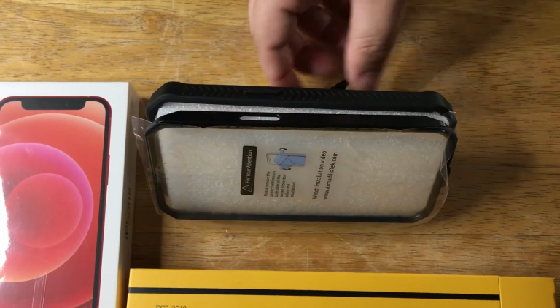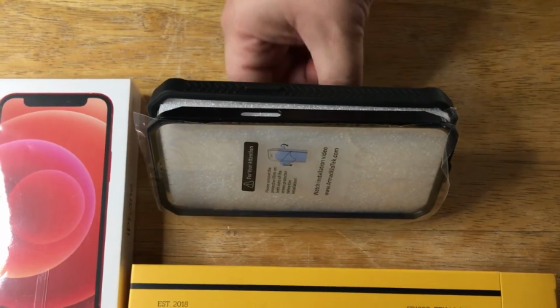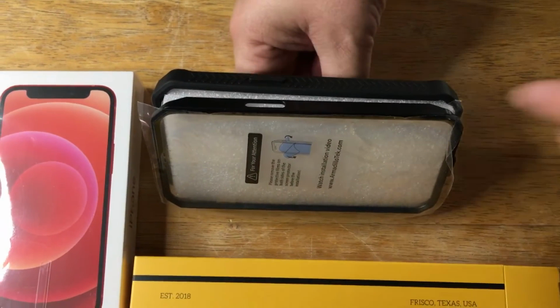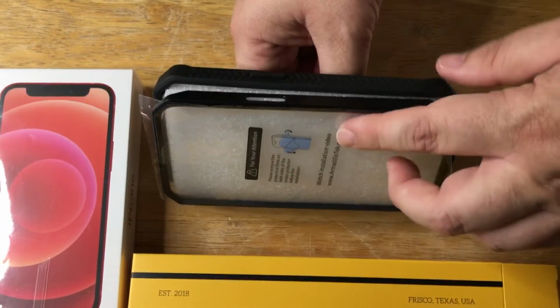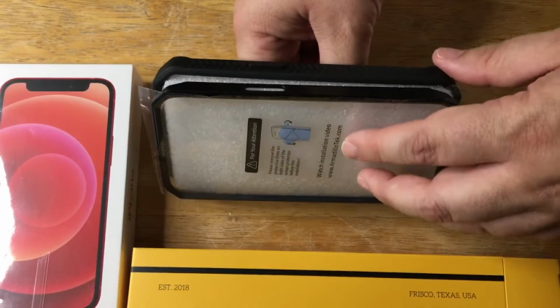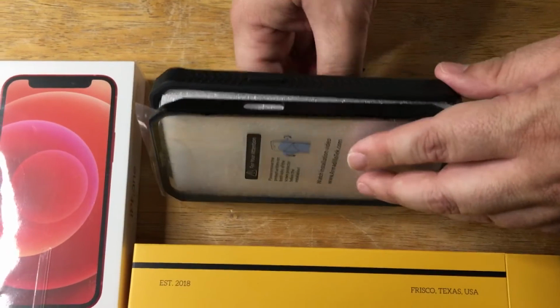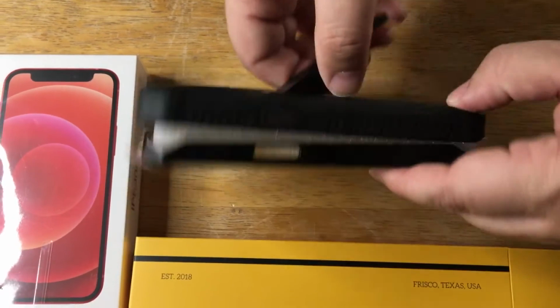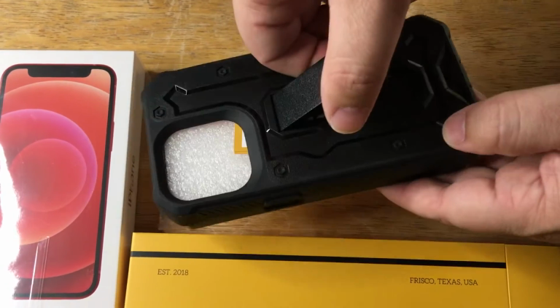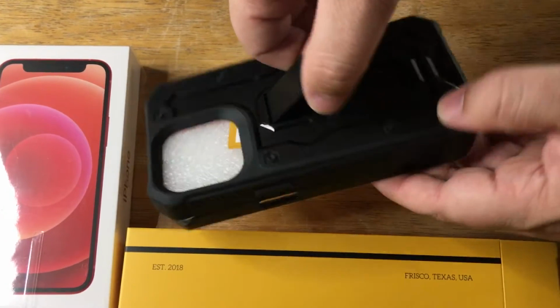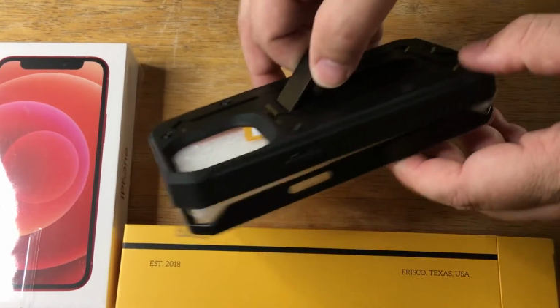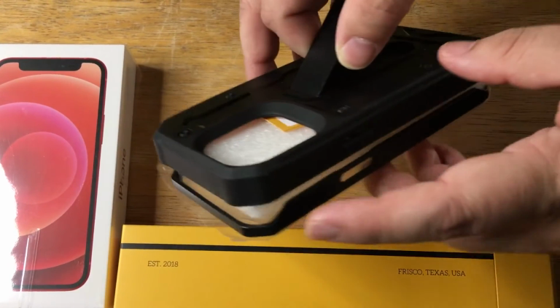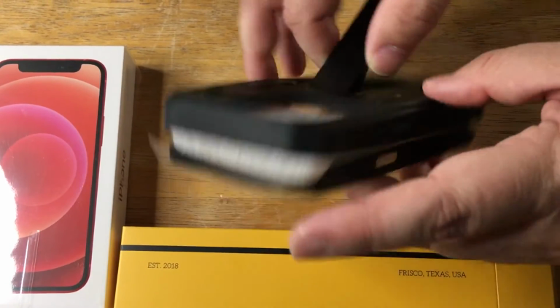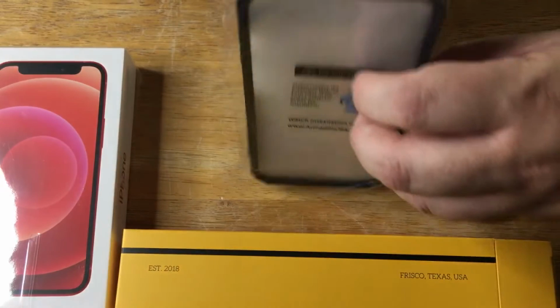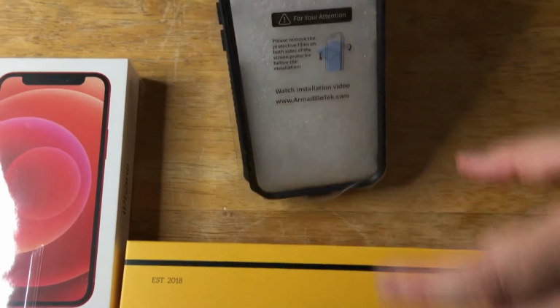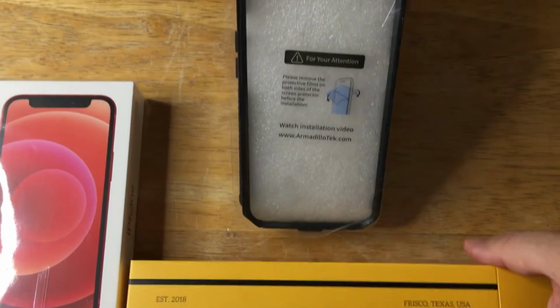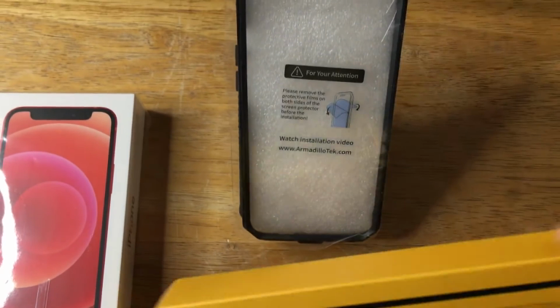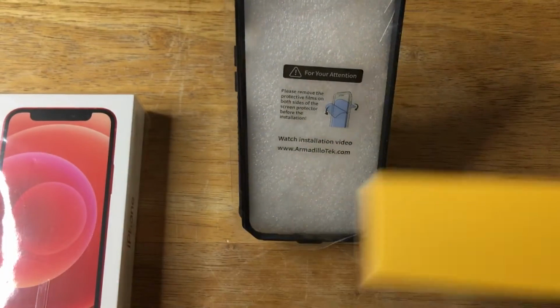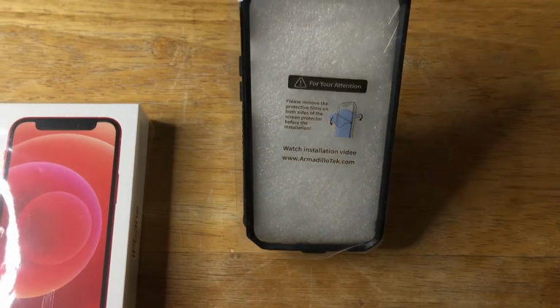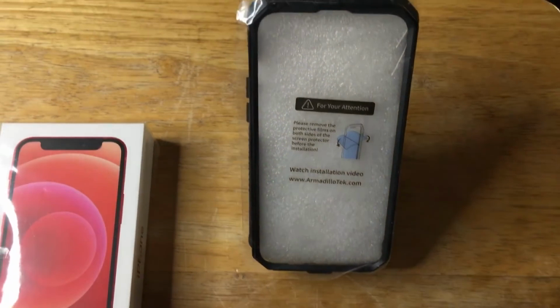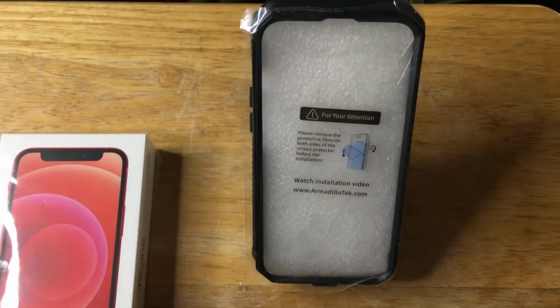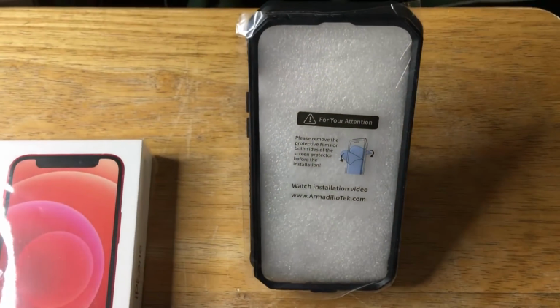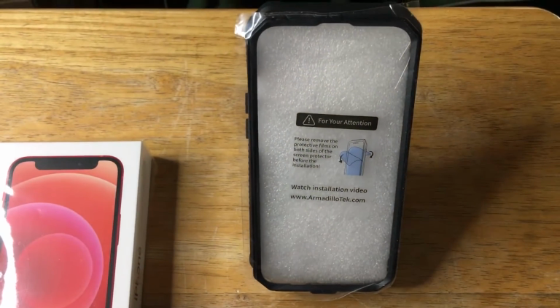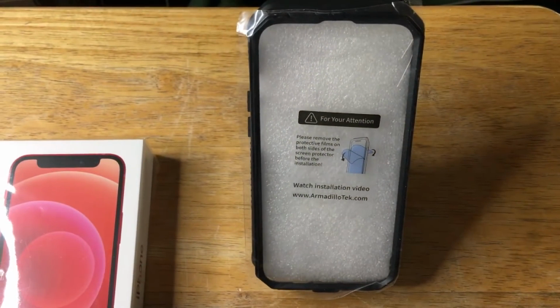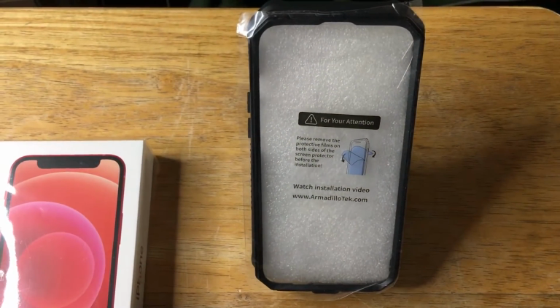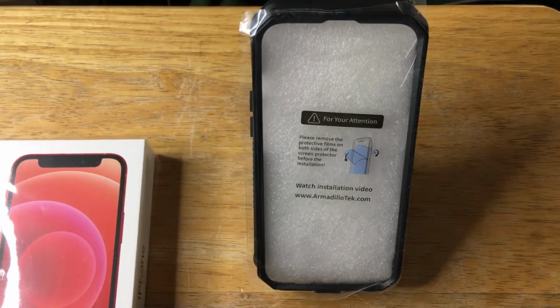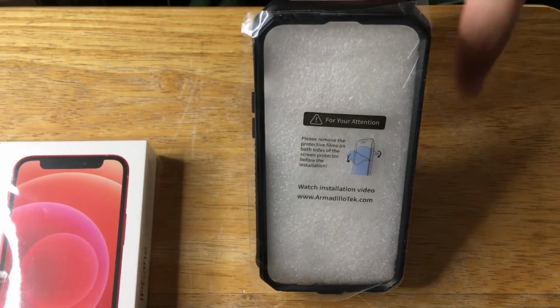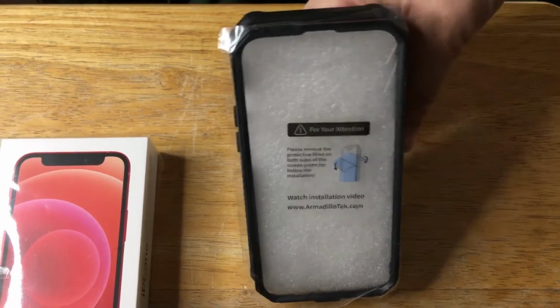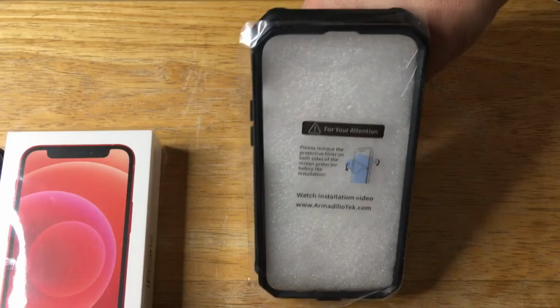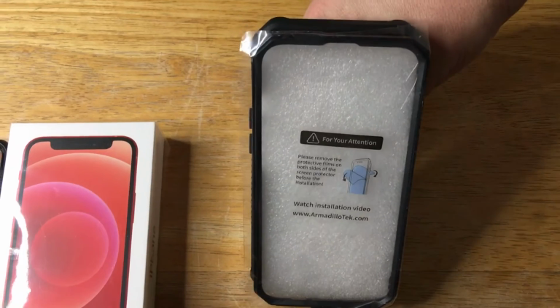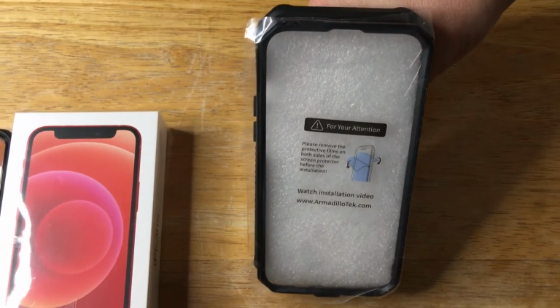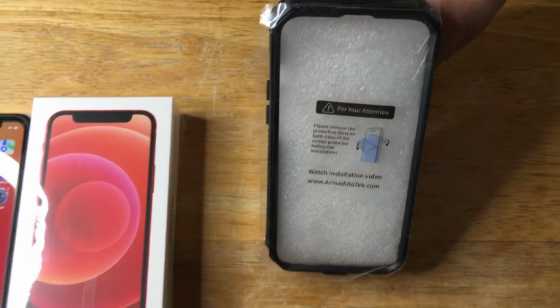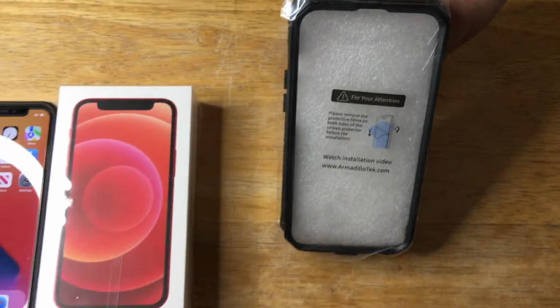Great for watching movies, so it protects the front of the phone and the back of the phone. We like the bumpers here, and some more details about the case is that it's for the iPhone 13 Pro.